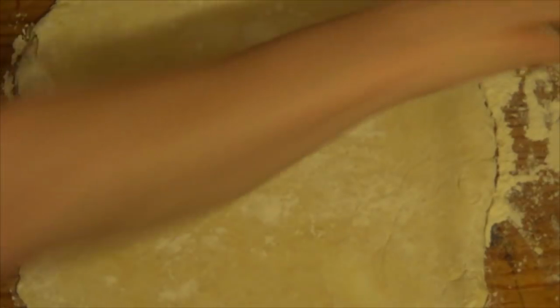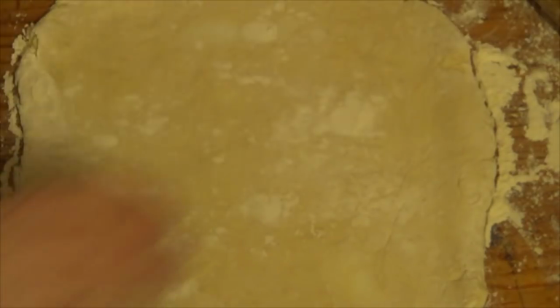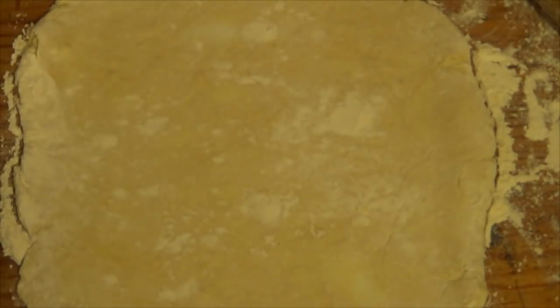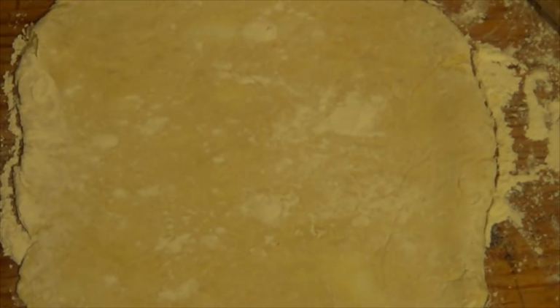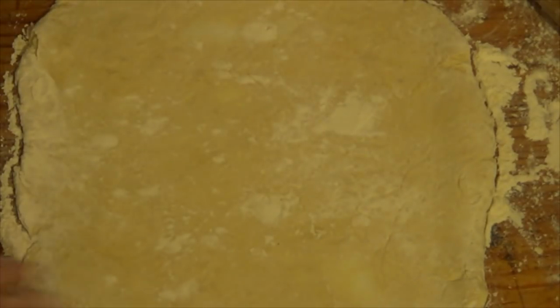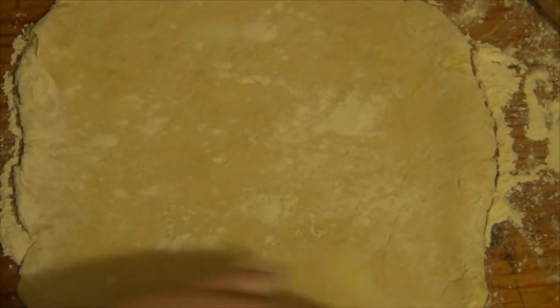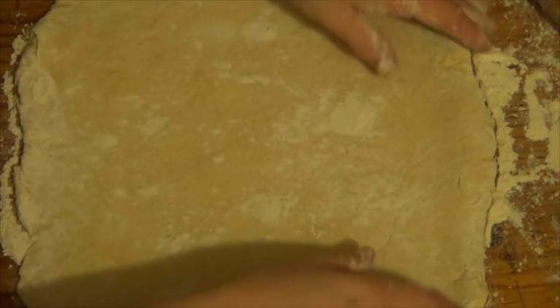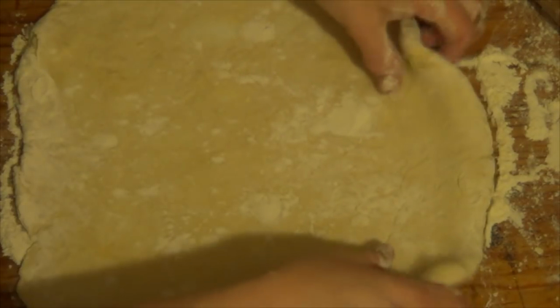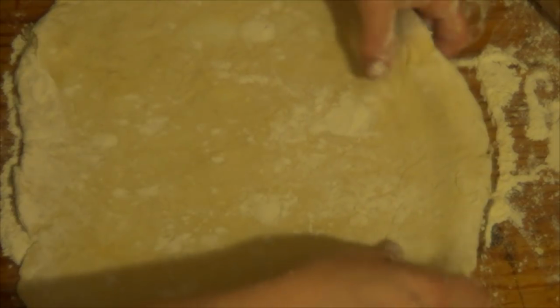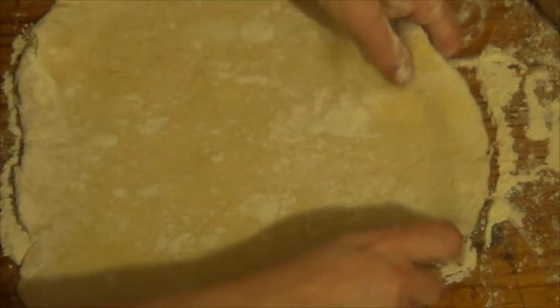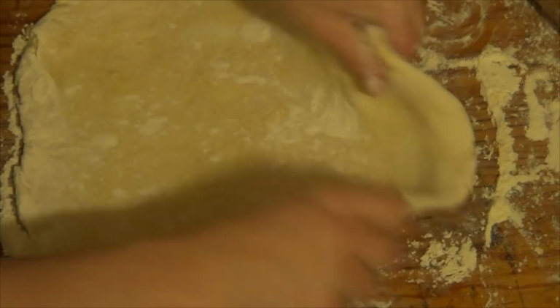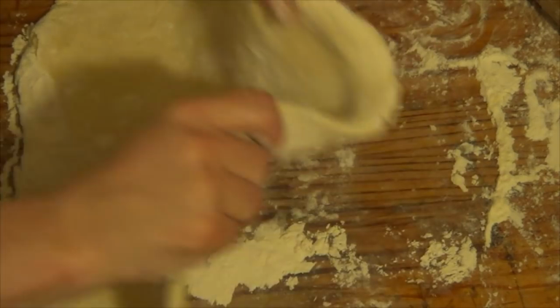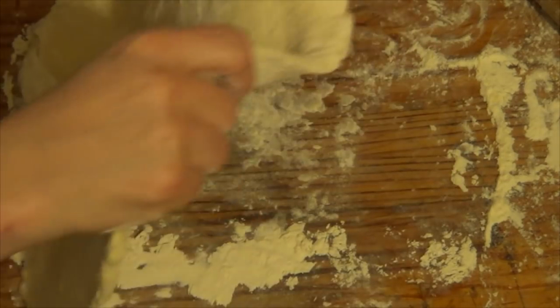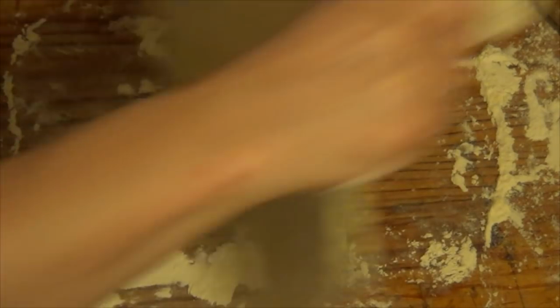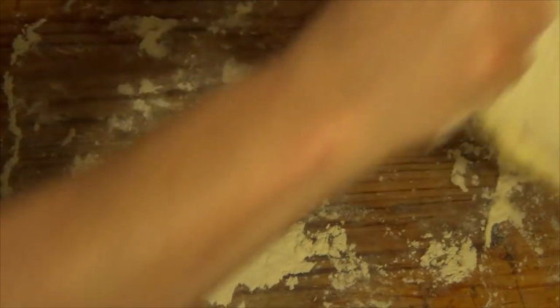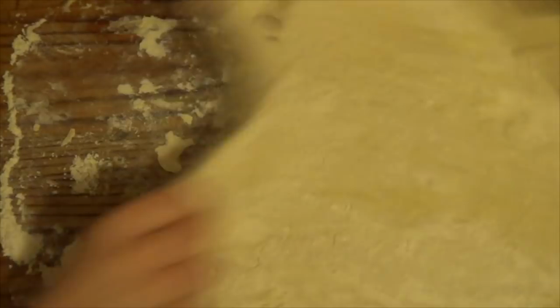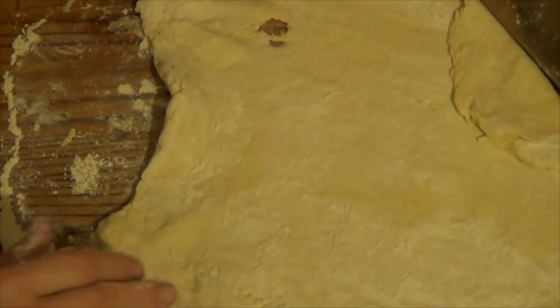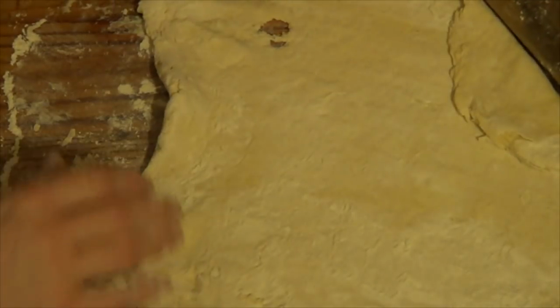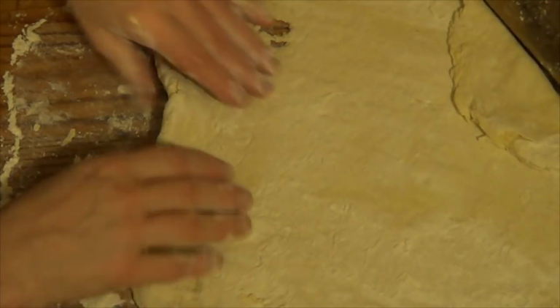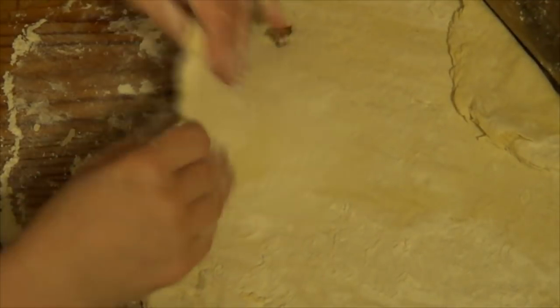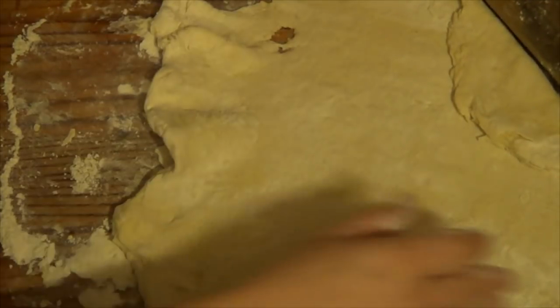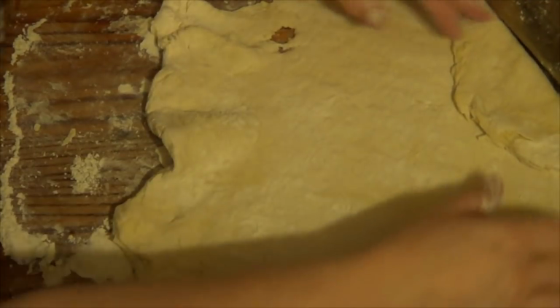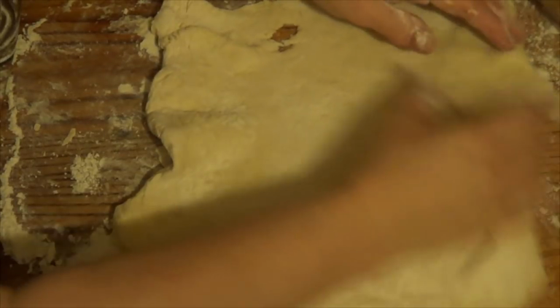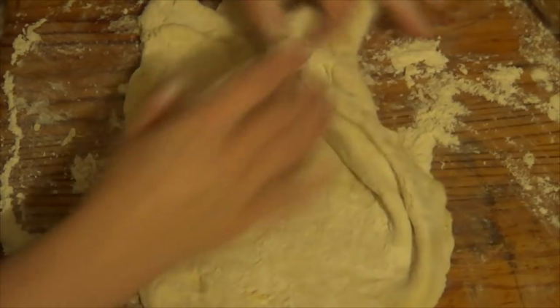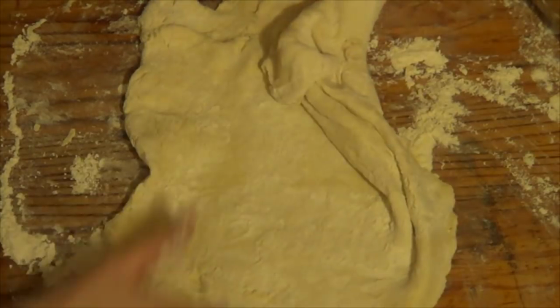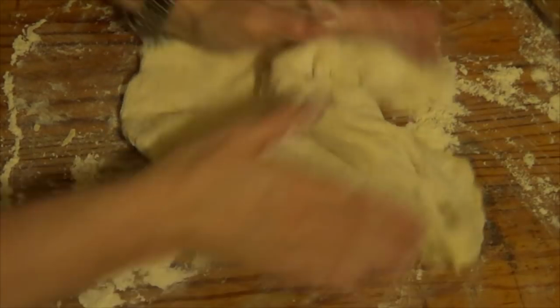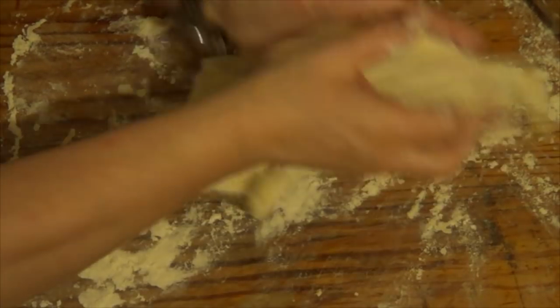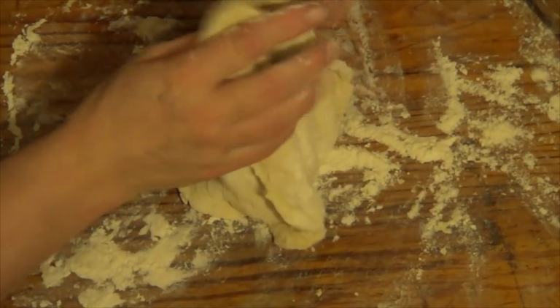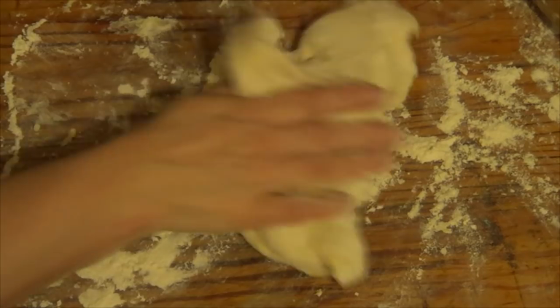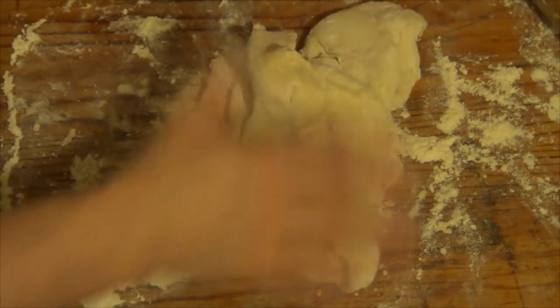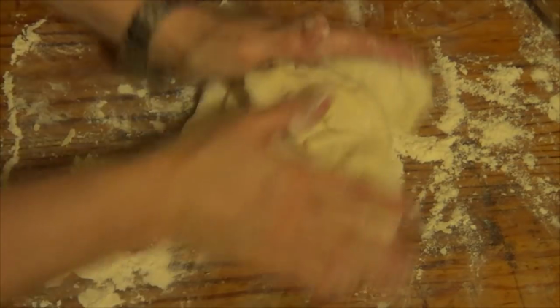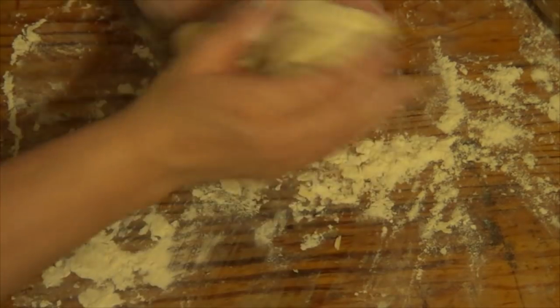If this doesn't pick up, then it's just going to be the top part of the pastry. Yeah, just the top part of the pastry.